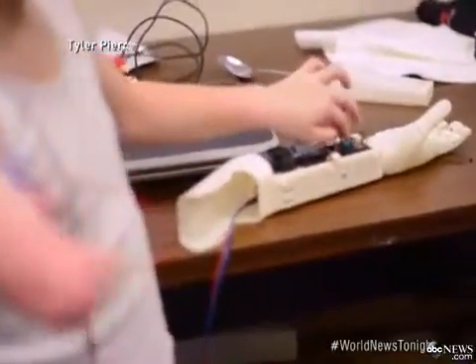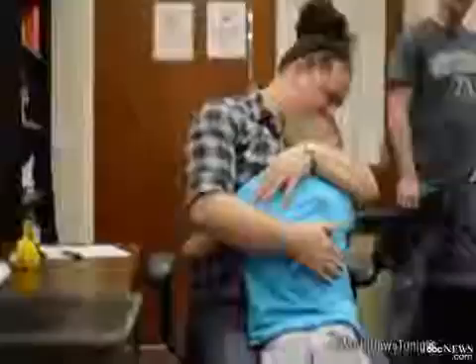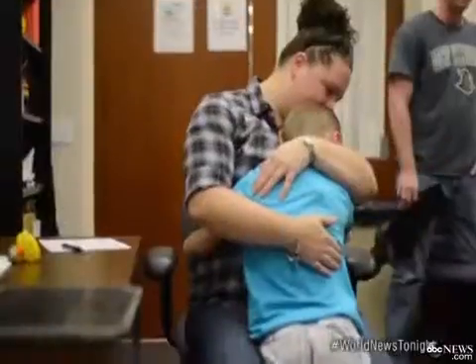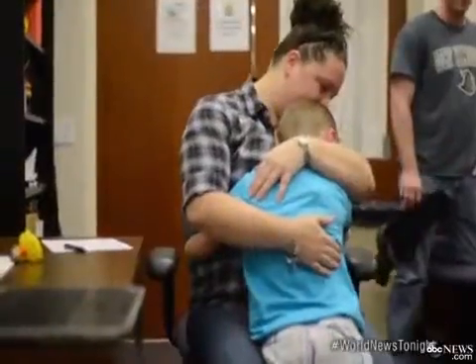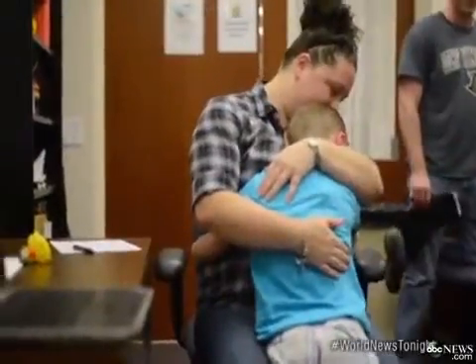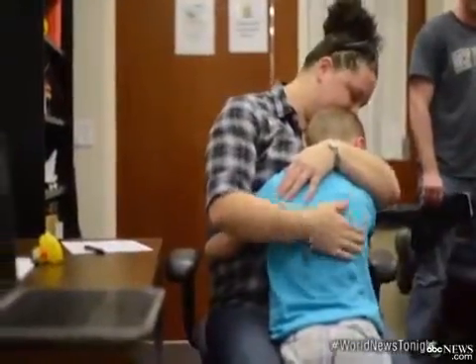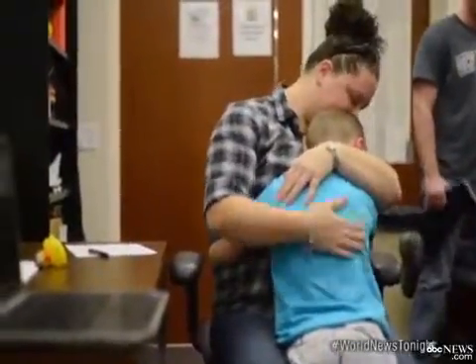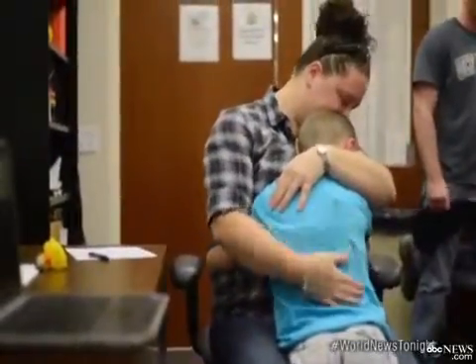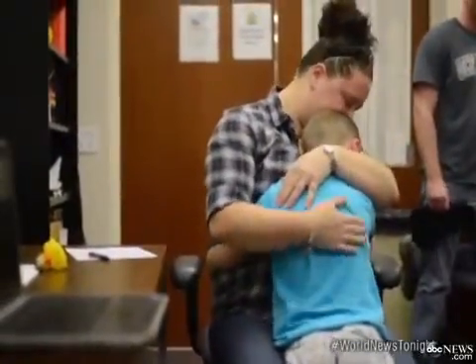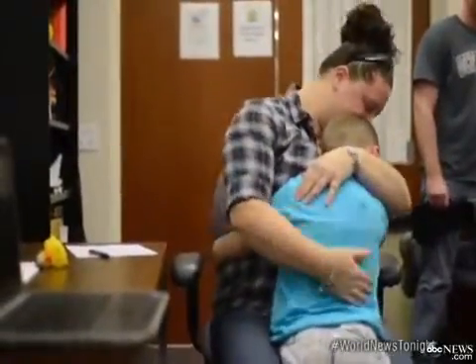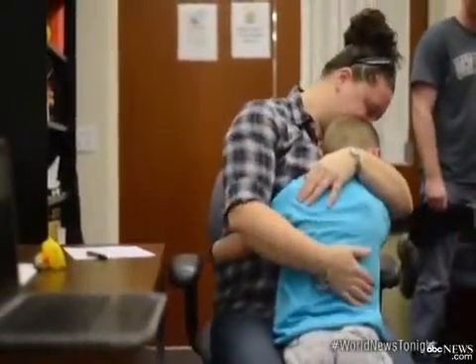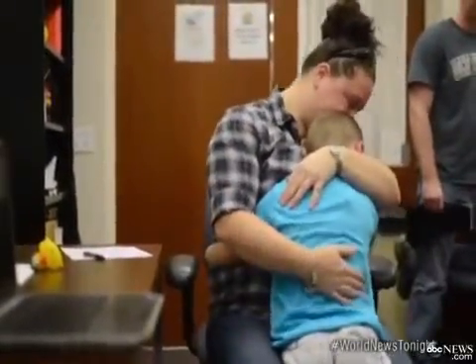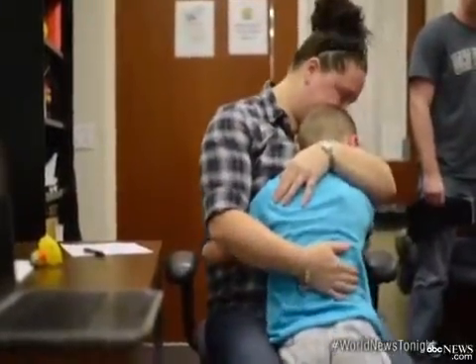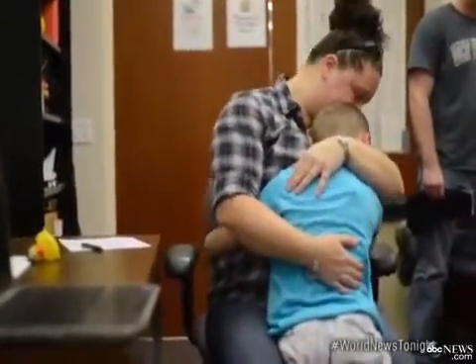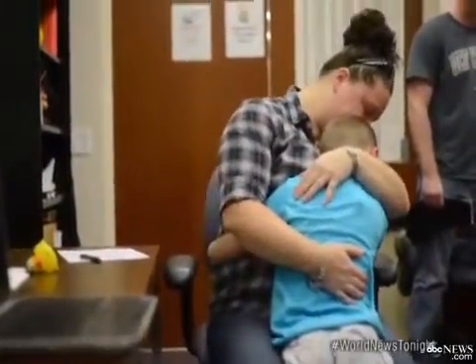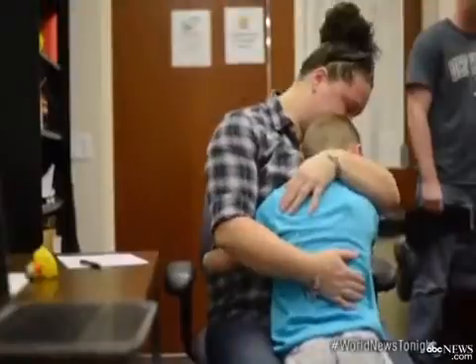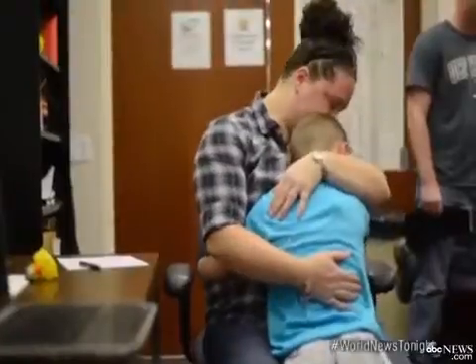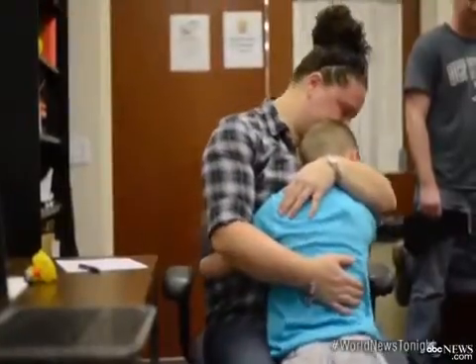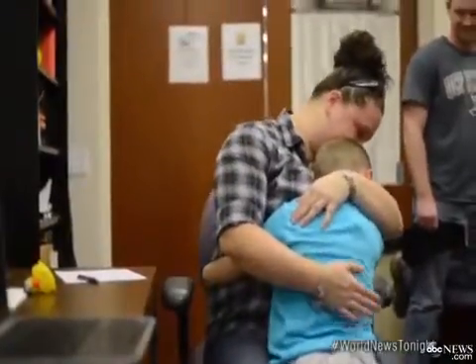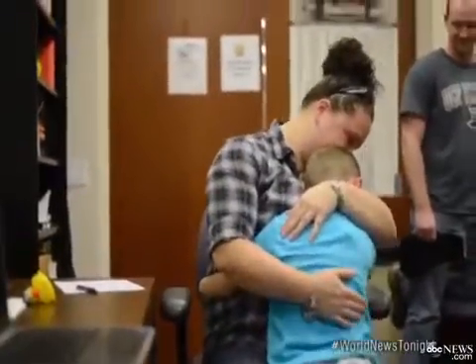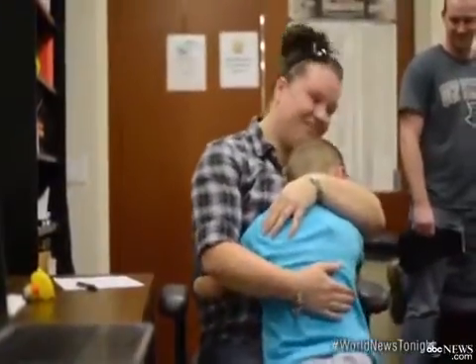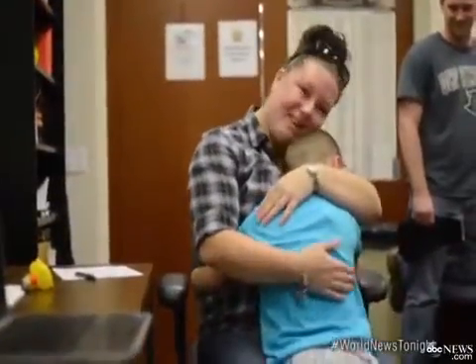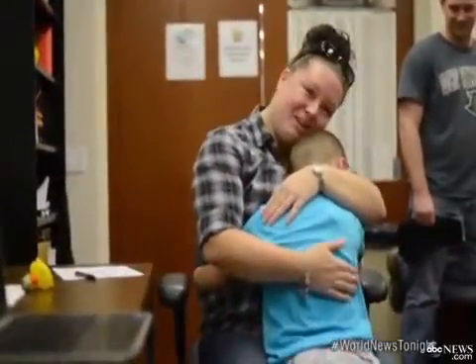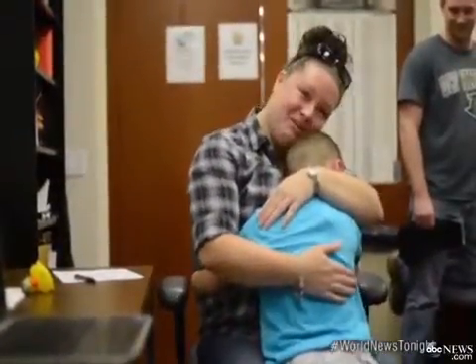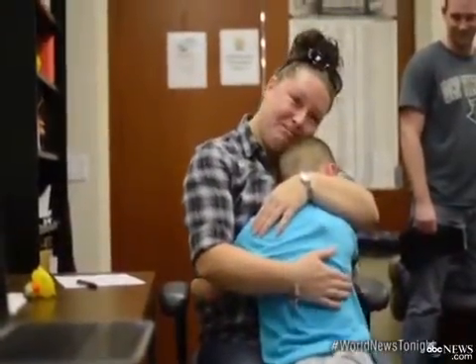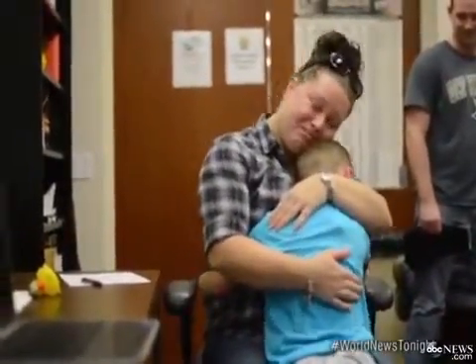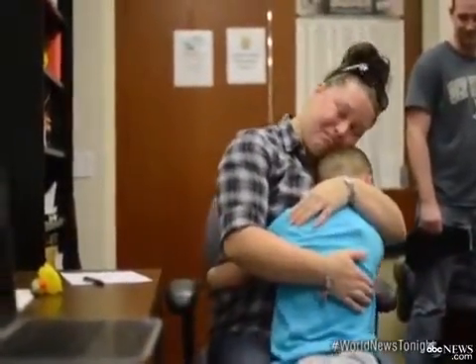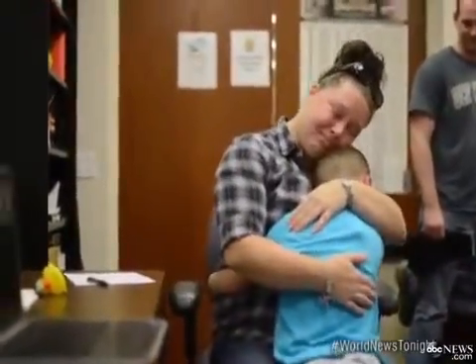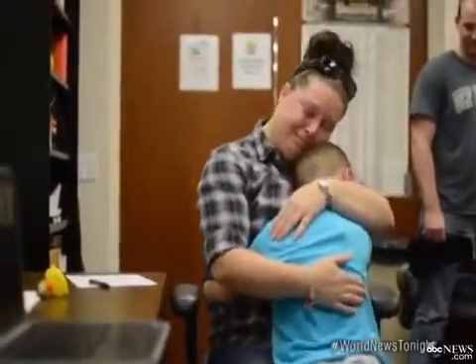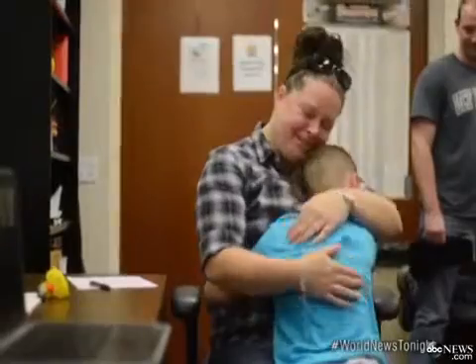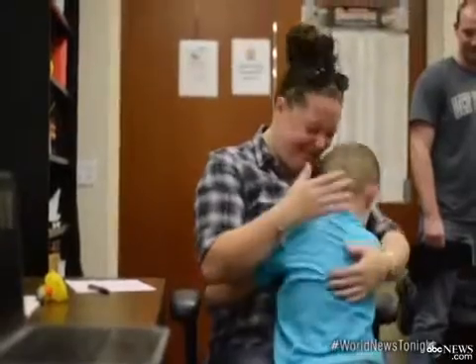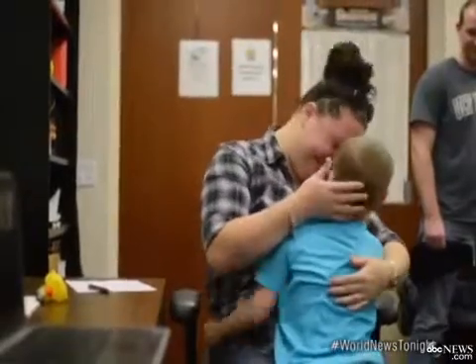And the first thing Alex did was hug his mother with both arms. 'I lost it. I cried,' she said. Seeing all the things that he can do and how happy he is — that's a lot.